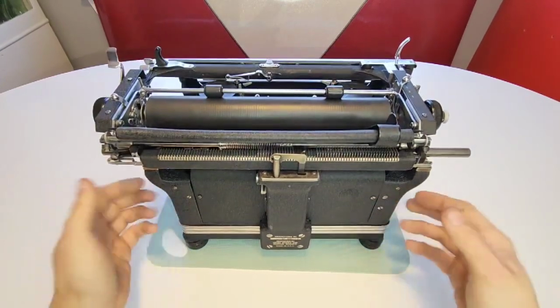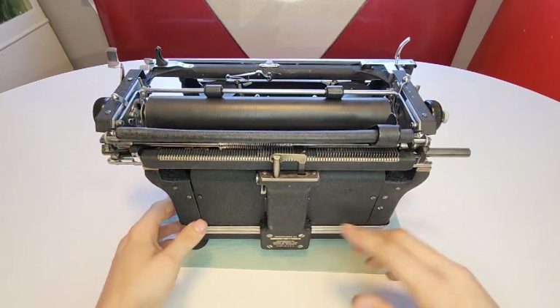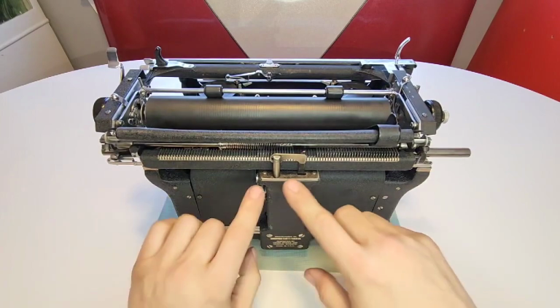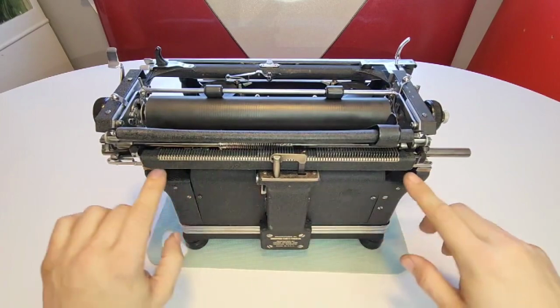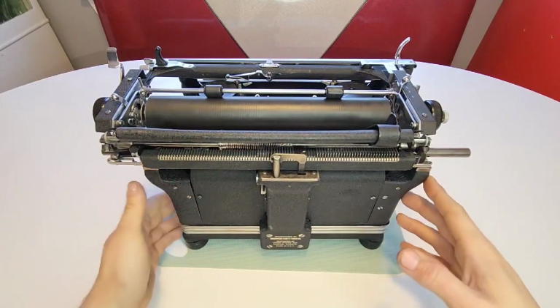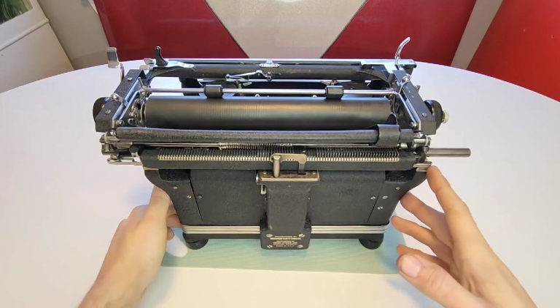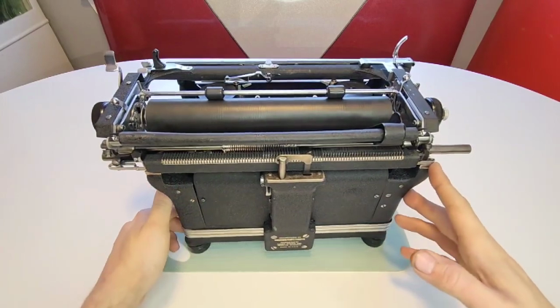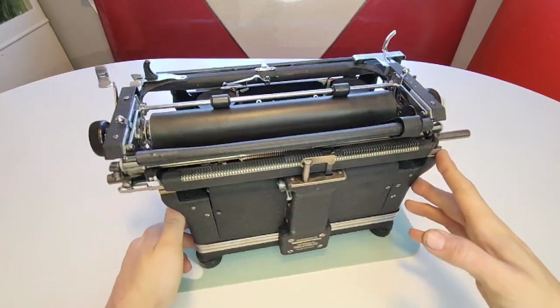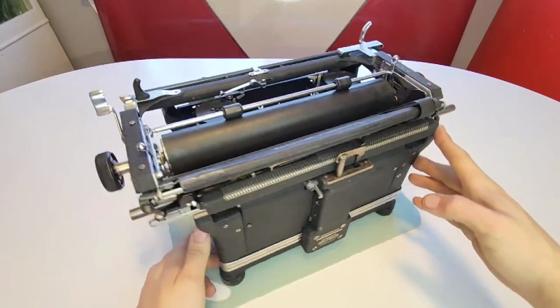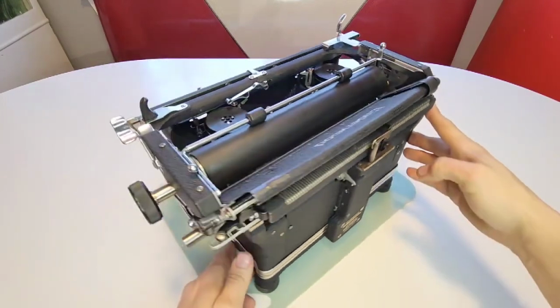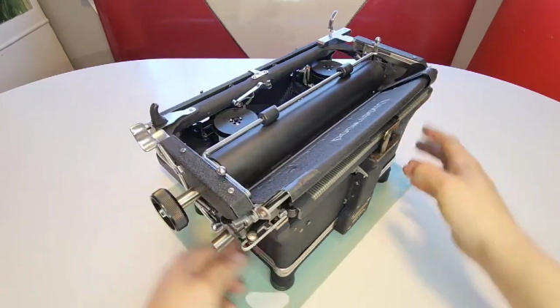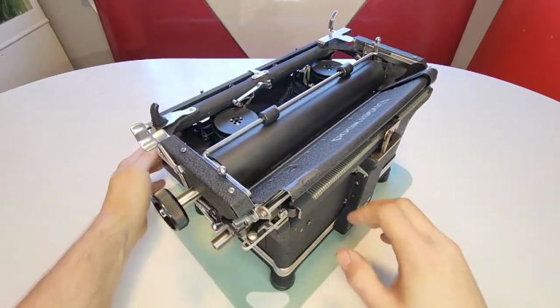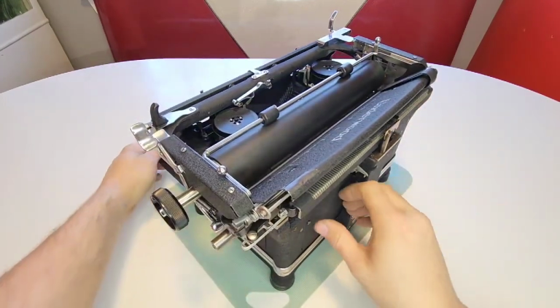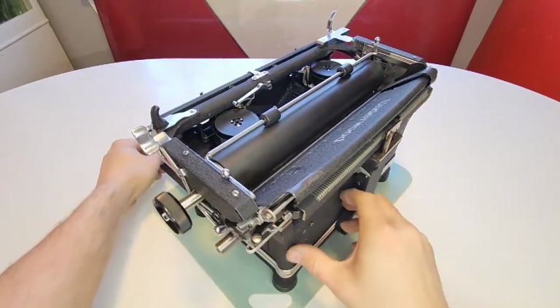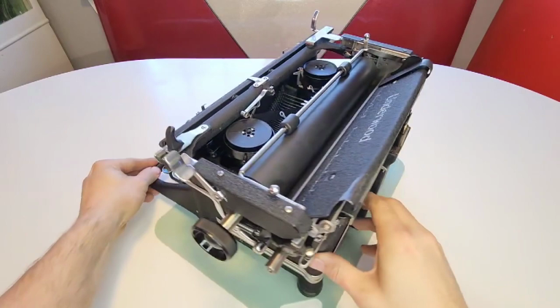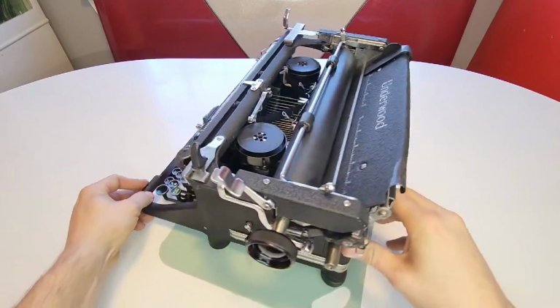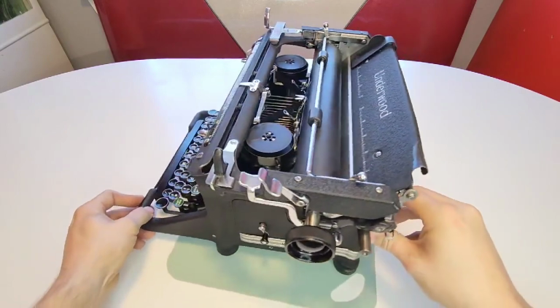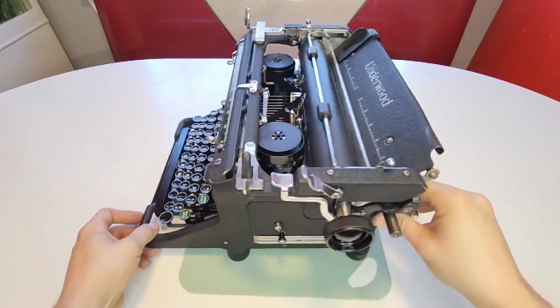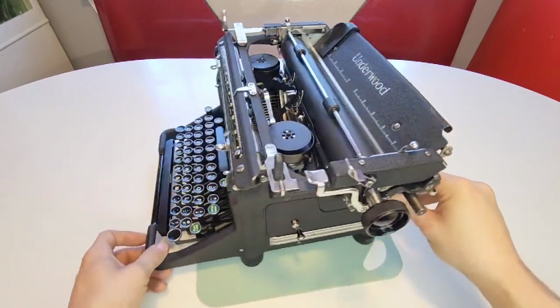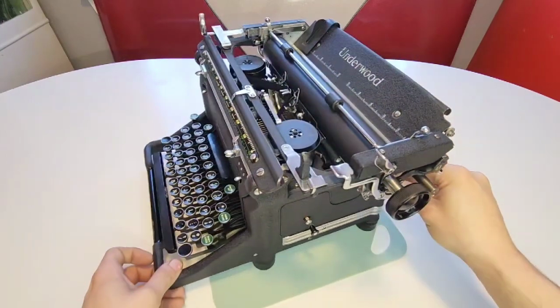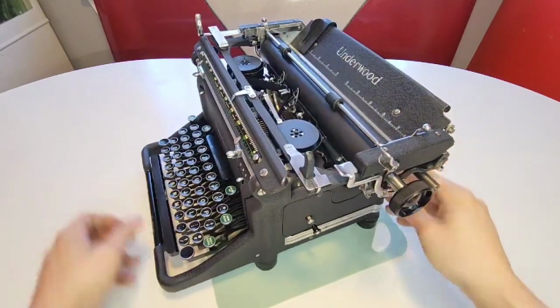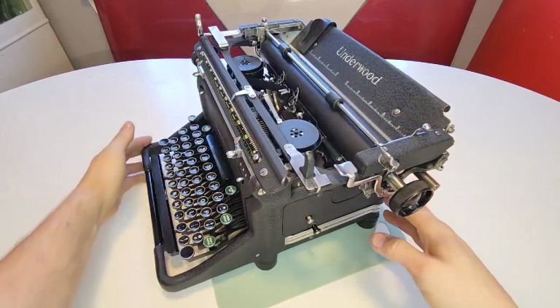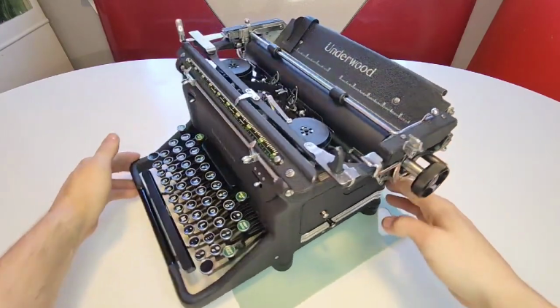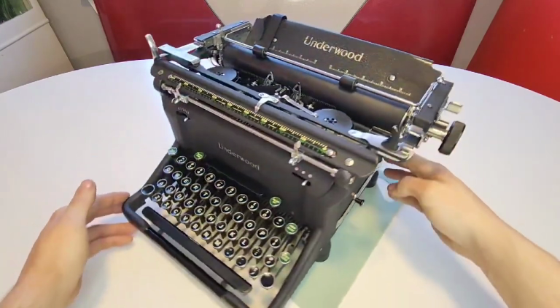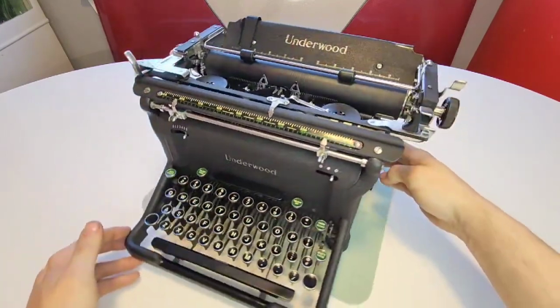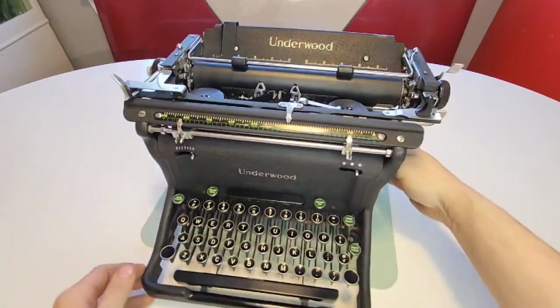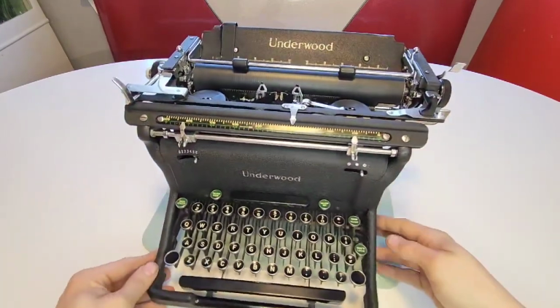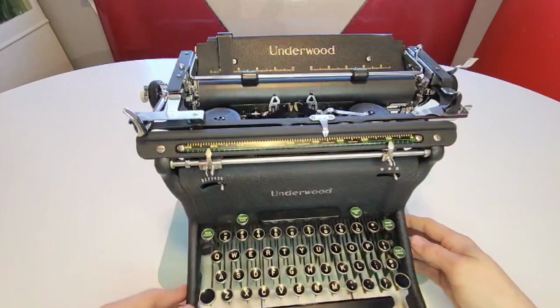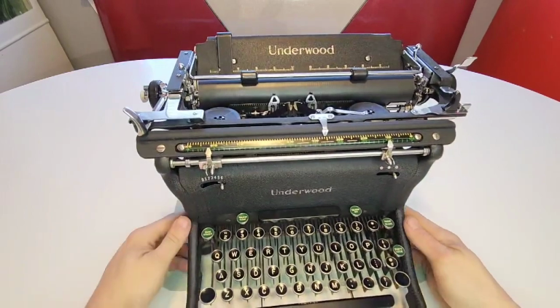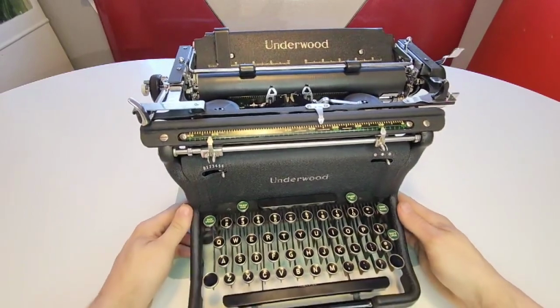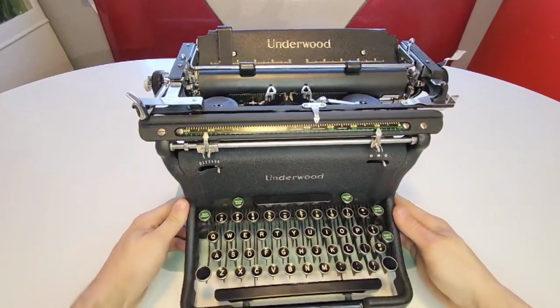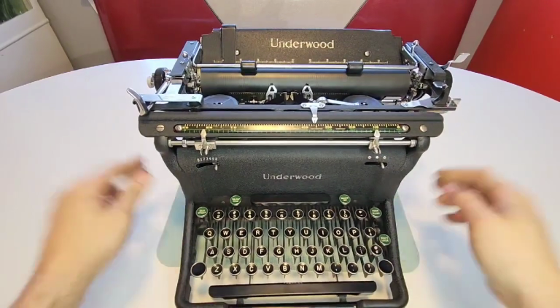You don't see that kind of branding anymore. This is the tabulator bar, which we're going to get into — it's amazing. And you can see all the hardware on the back here, everything all polished up. The inside as well got a full treatment.